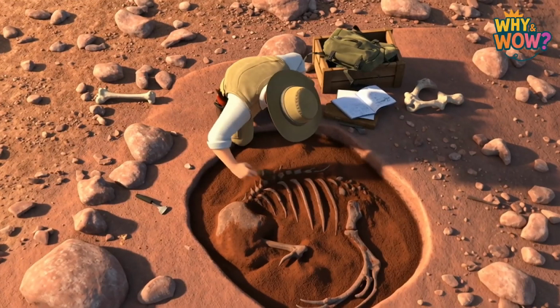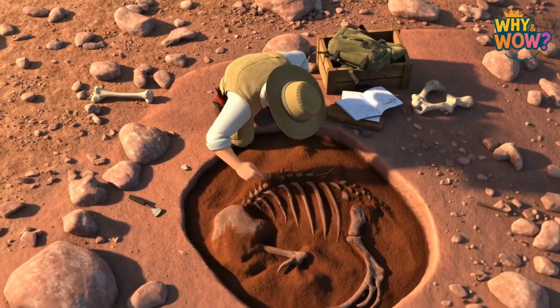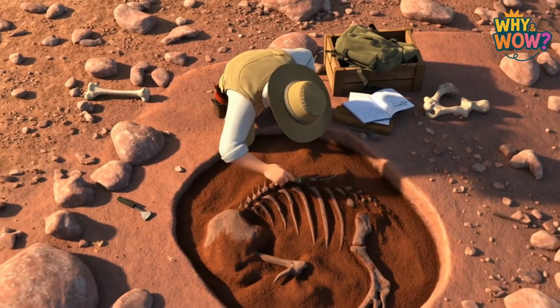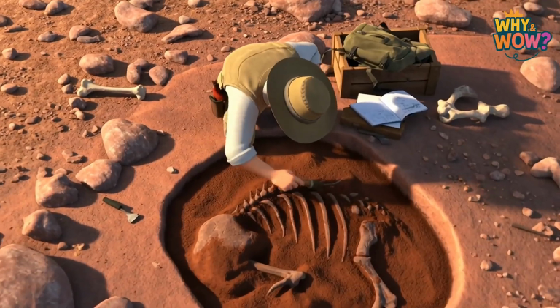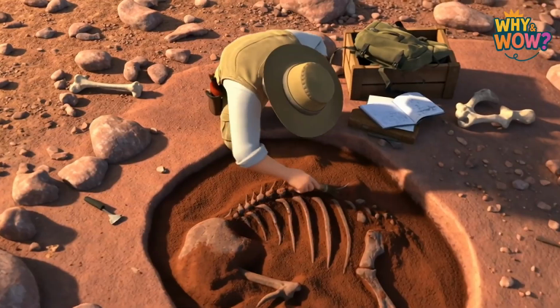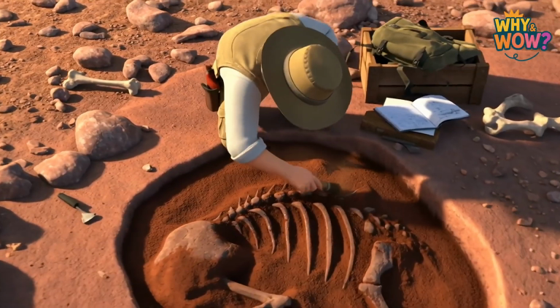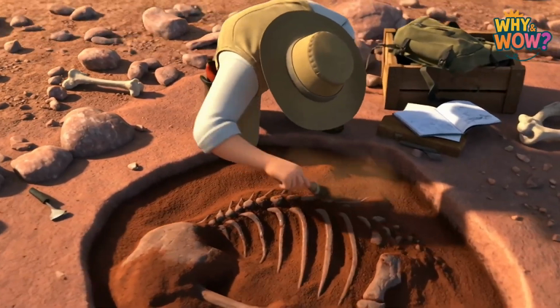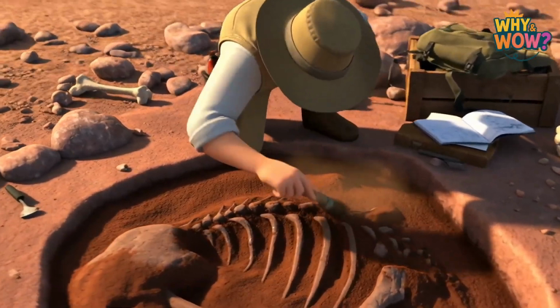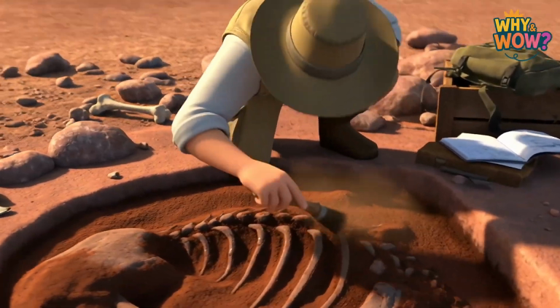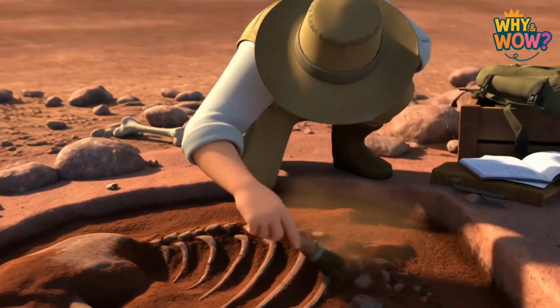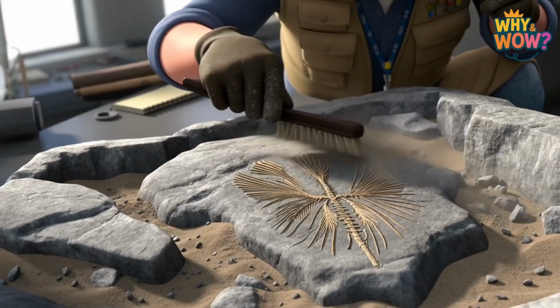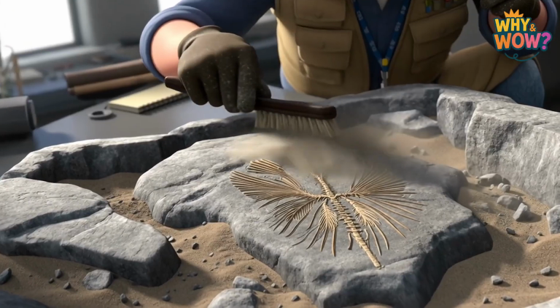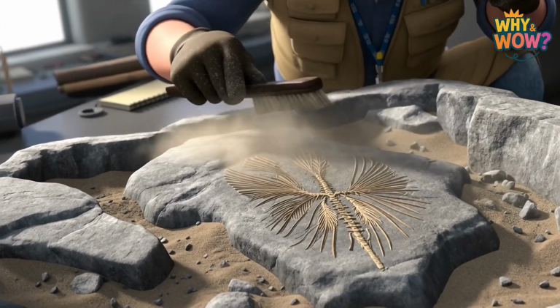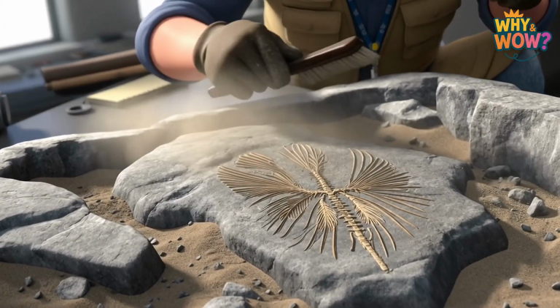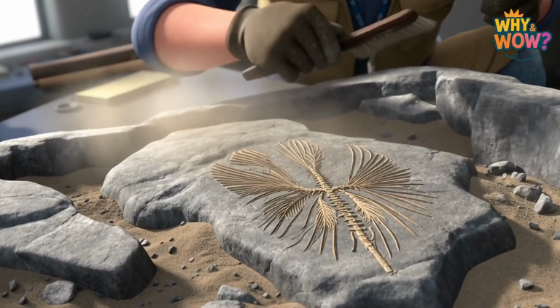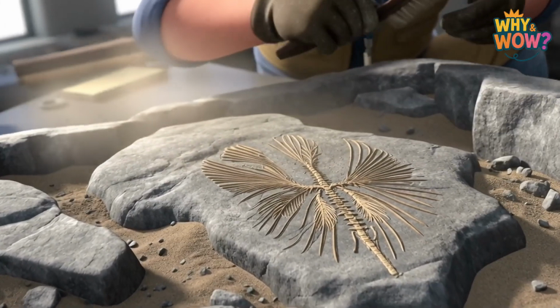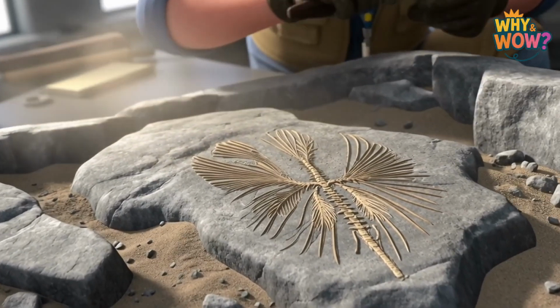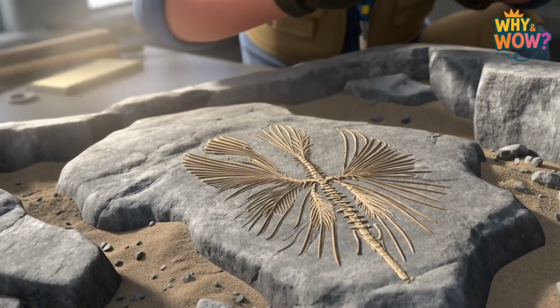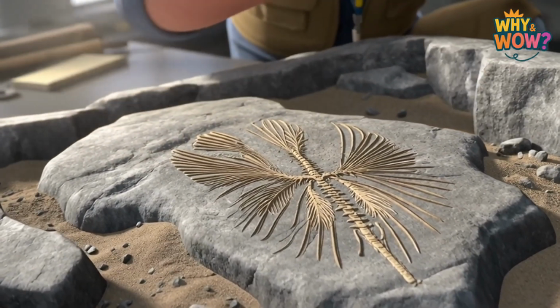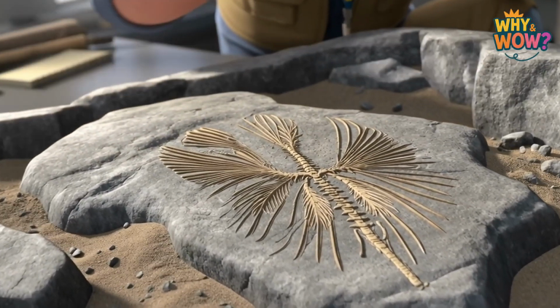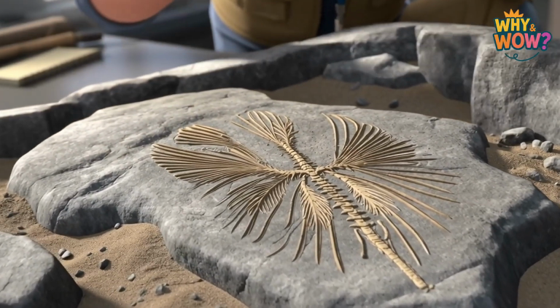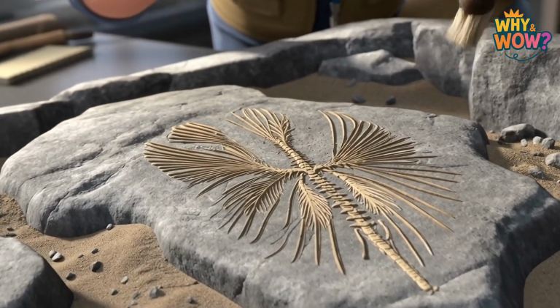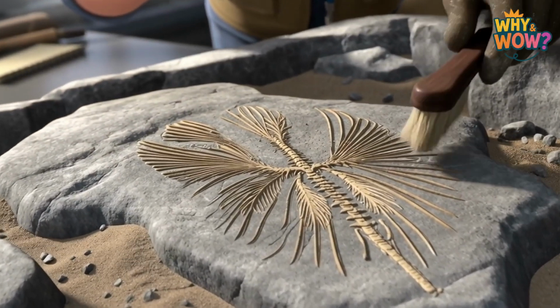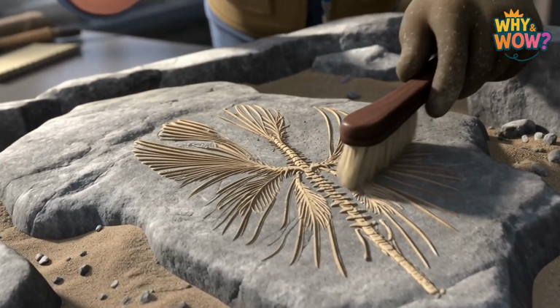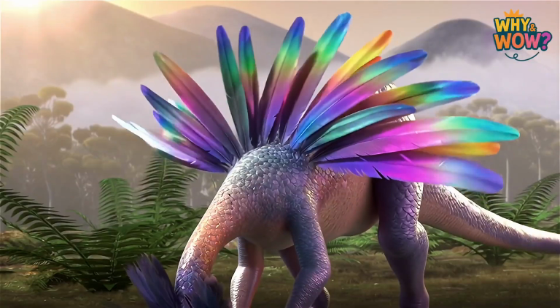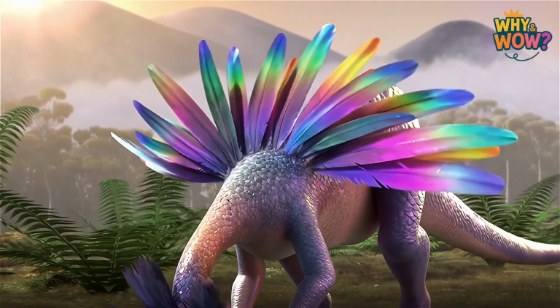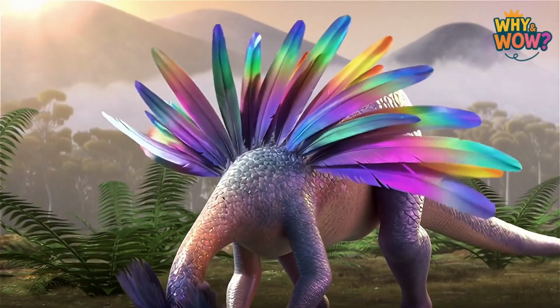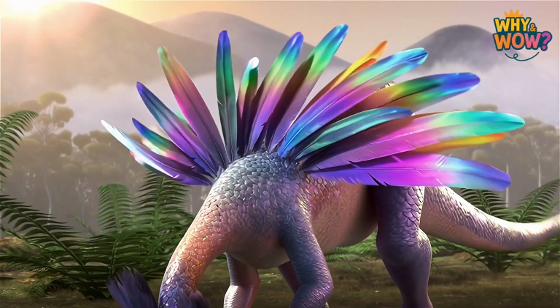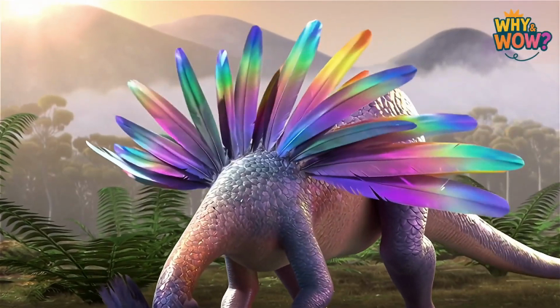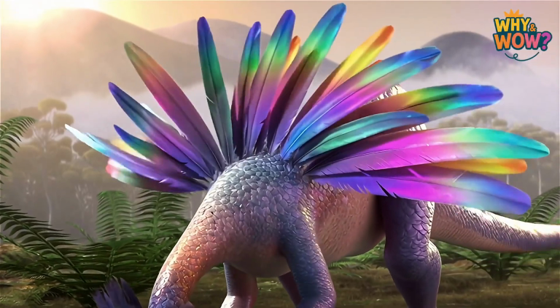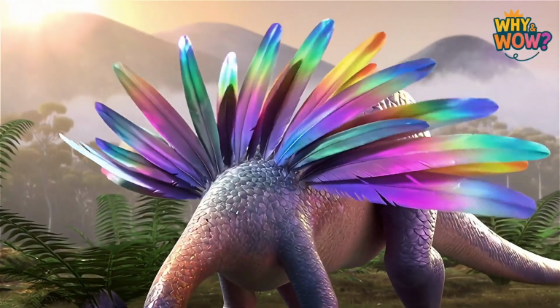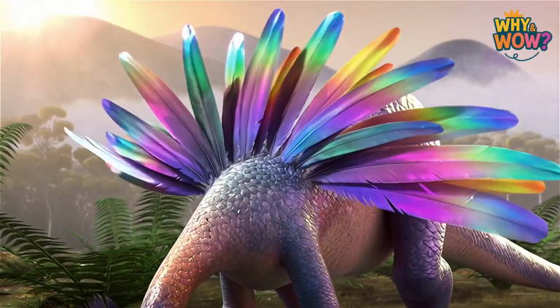But then, one day, they found something incredible. Fossils with tiny marks that looked like feathers. Yes! Real feathers!